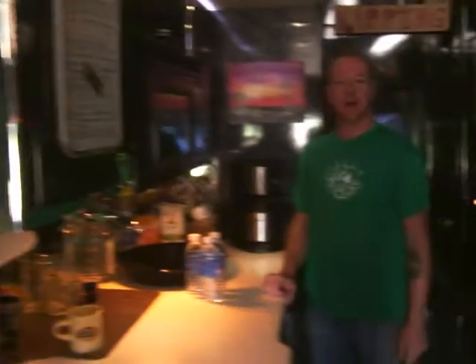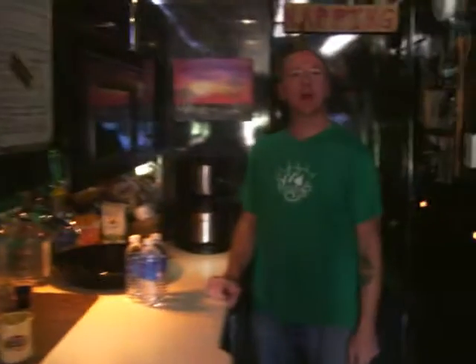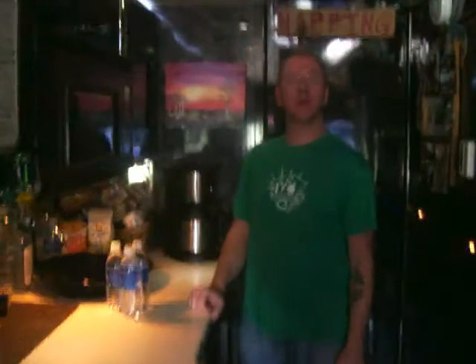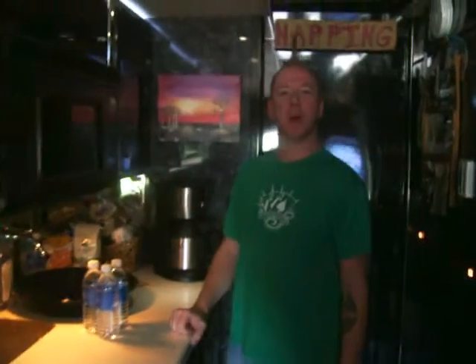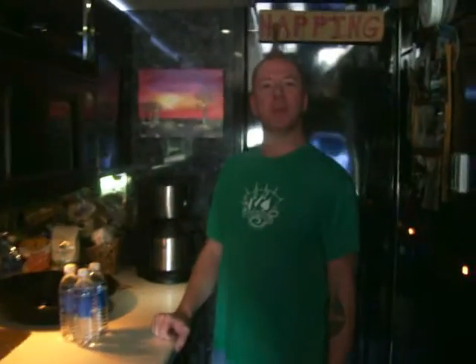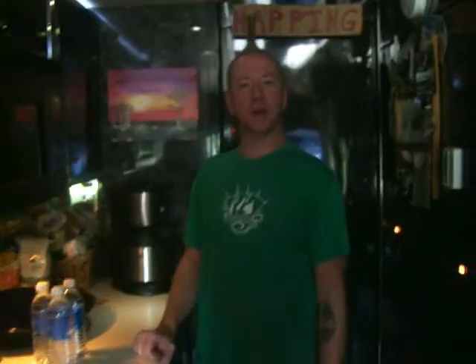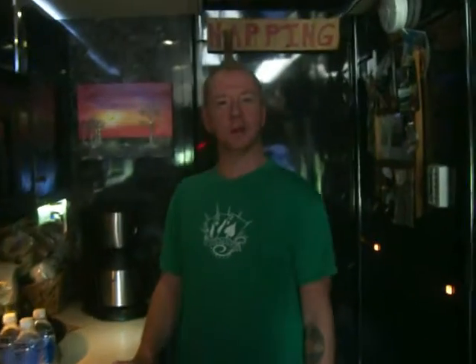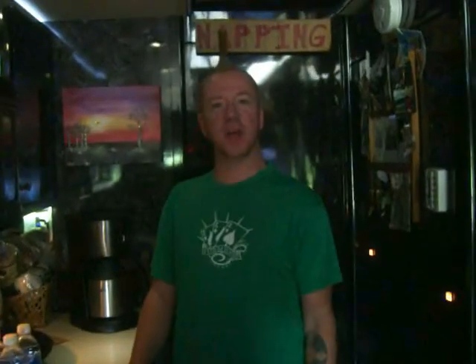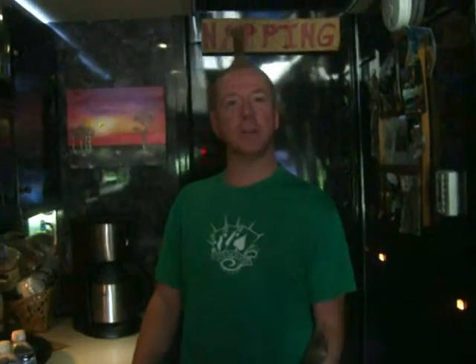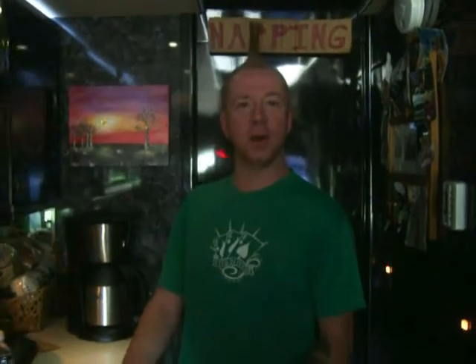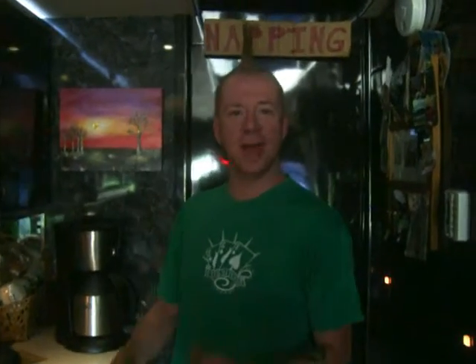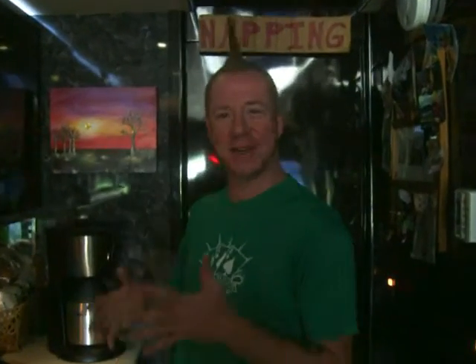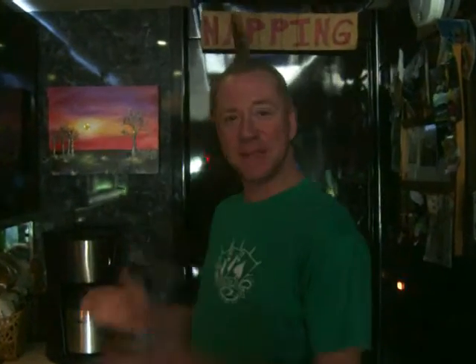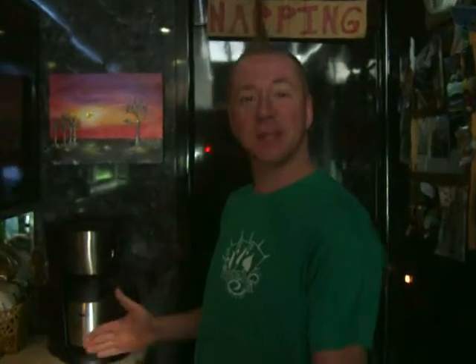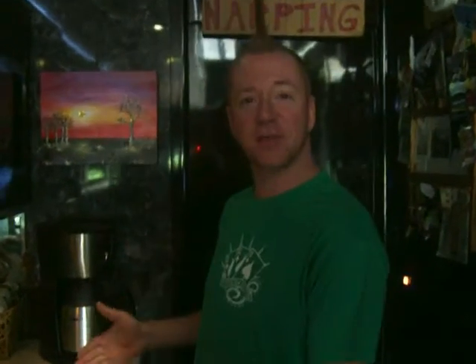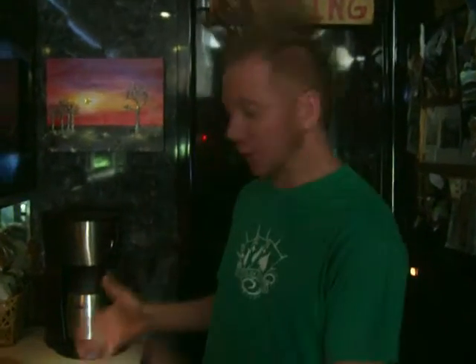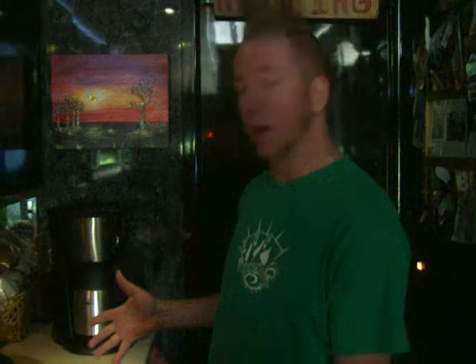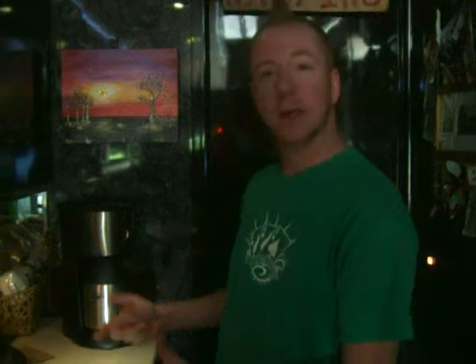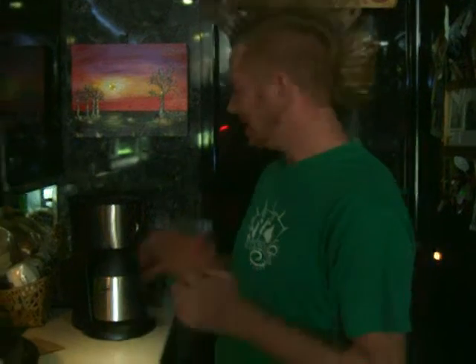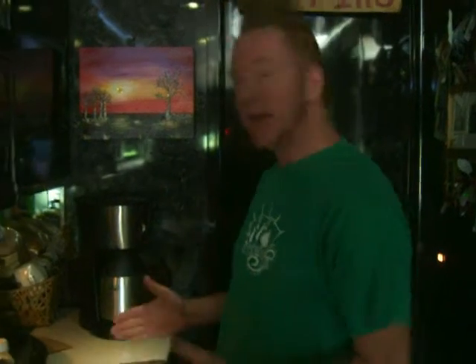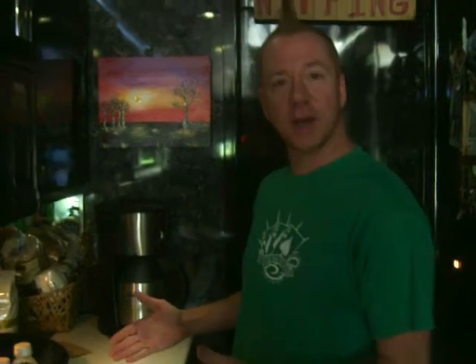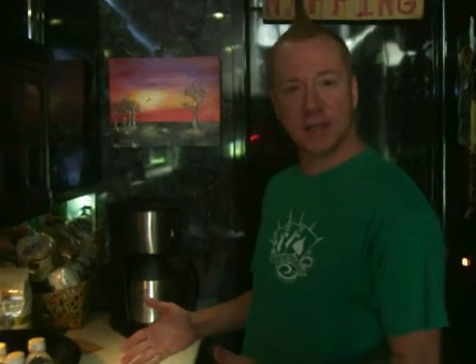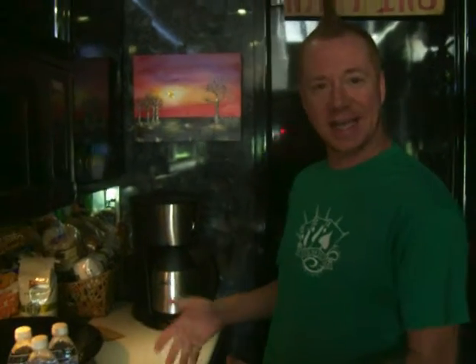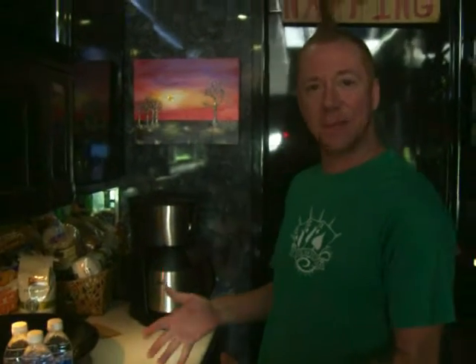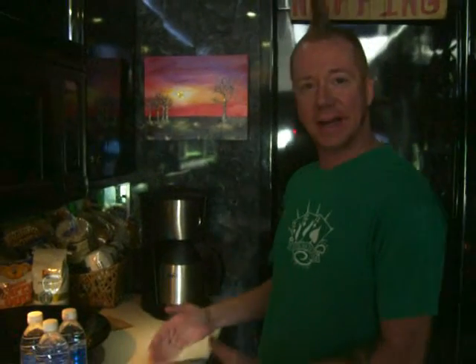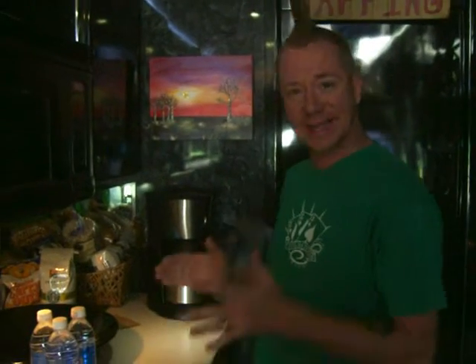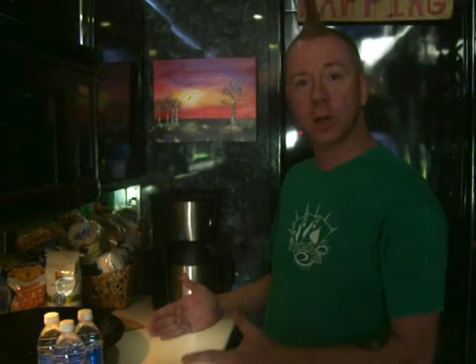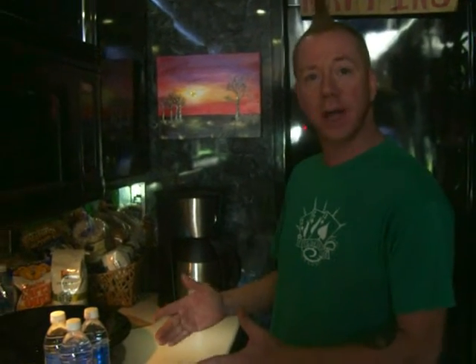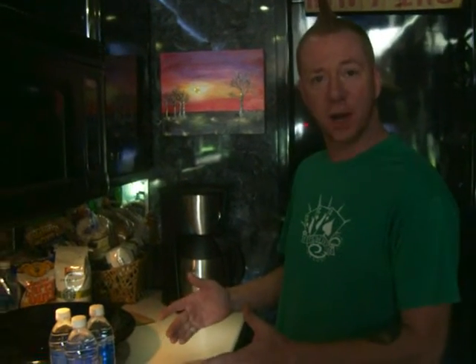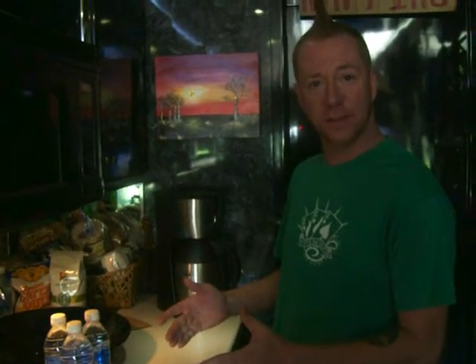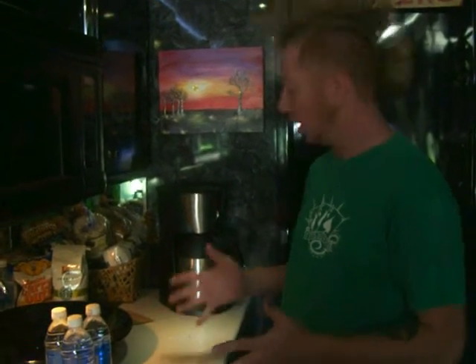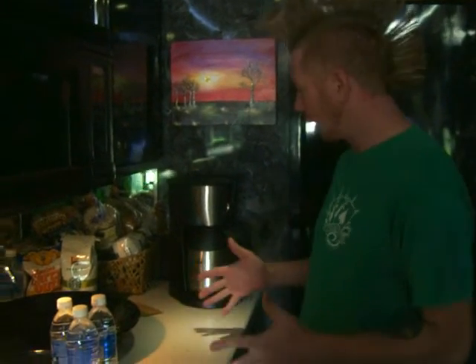Hello everyone, Martha Mohawk here with another episode of how to bring domestic life on the road. Today we're going to discuss how to make a killer pot of coffee on the road.